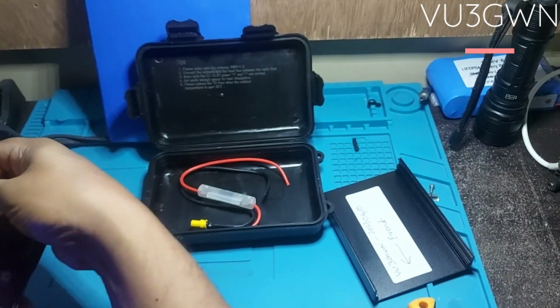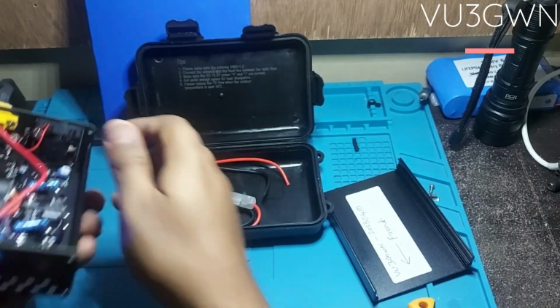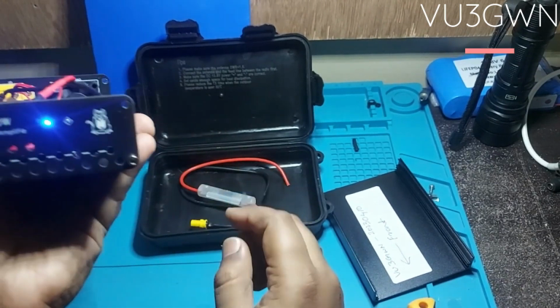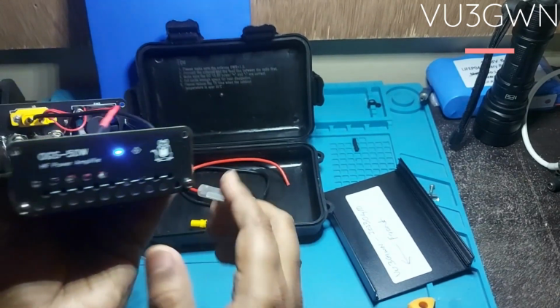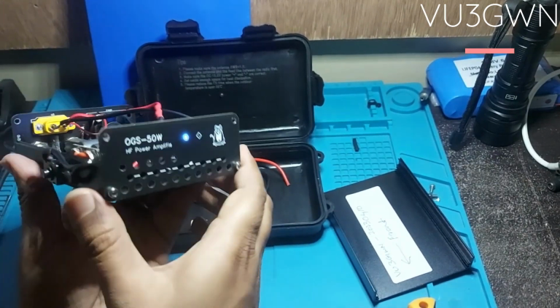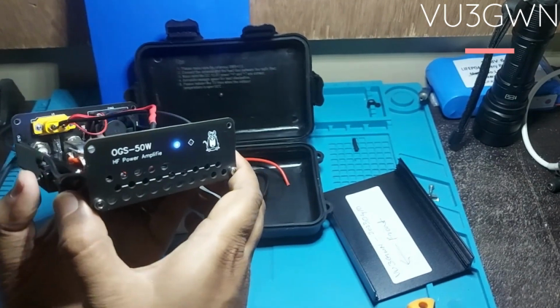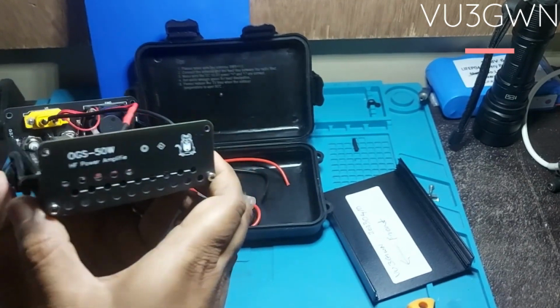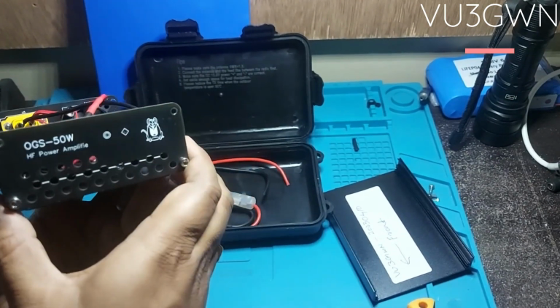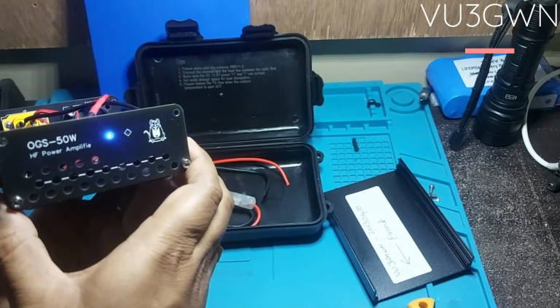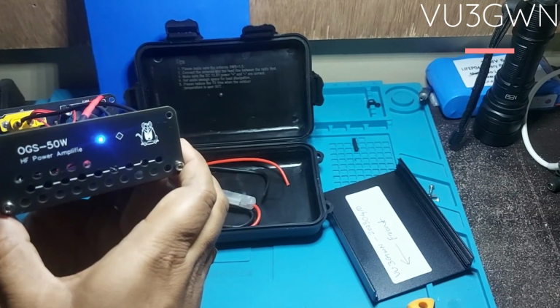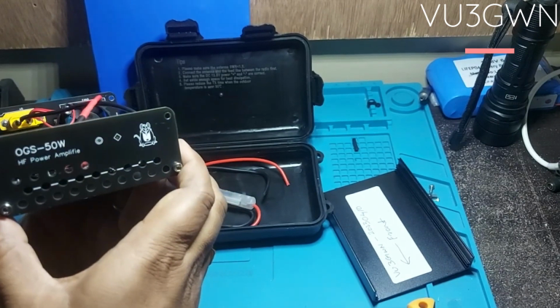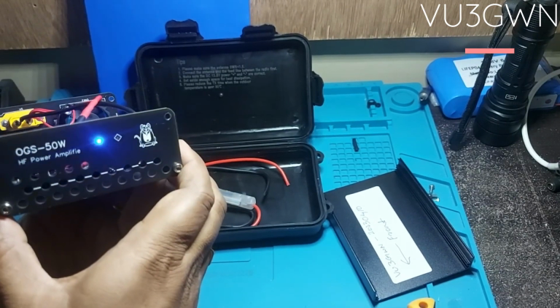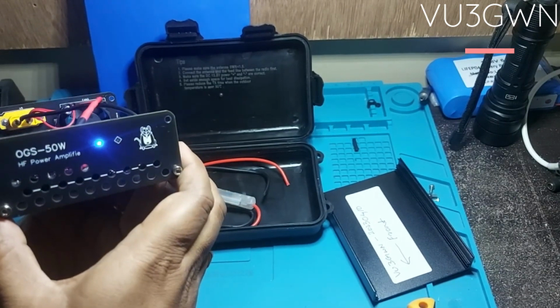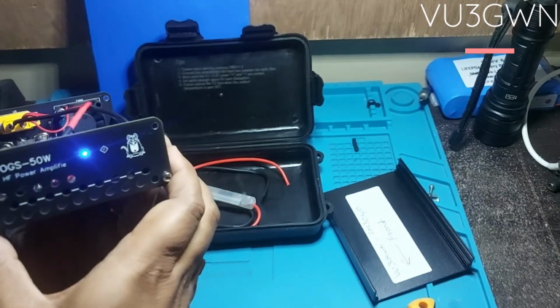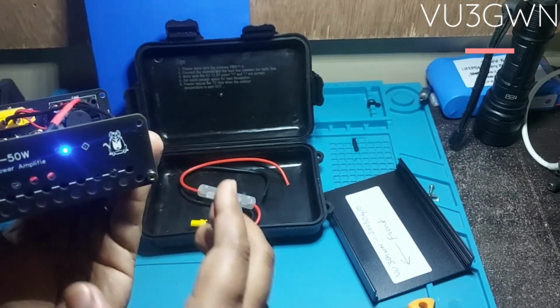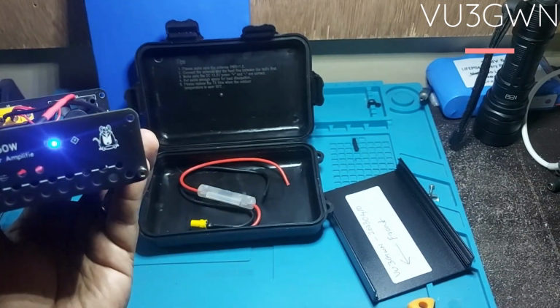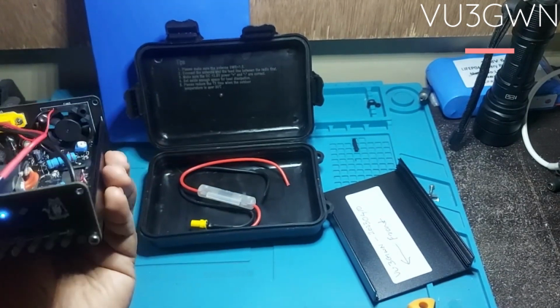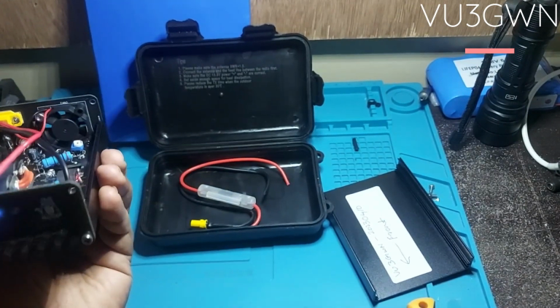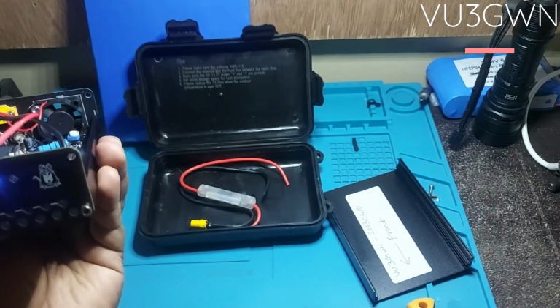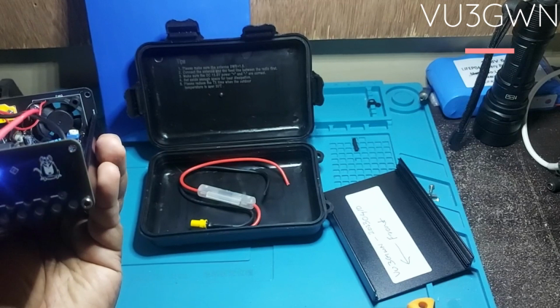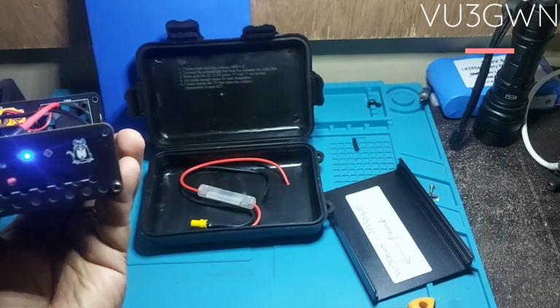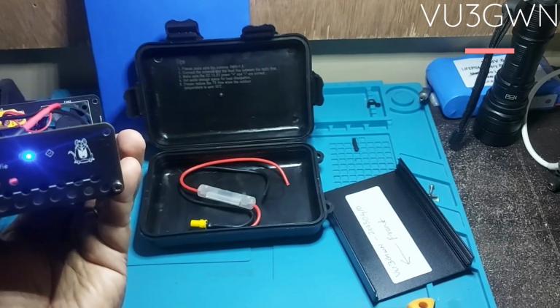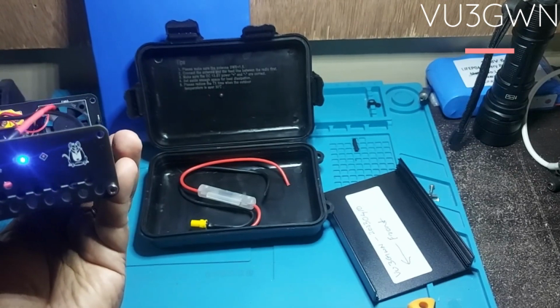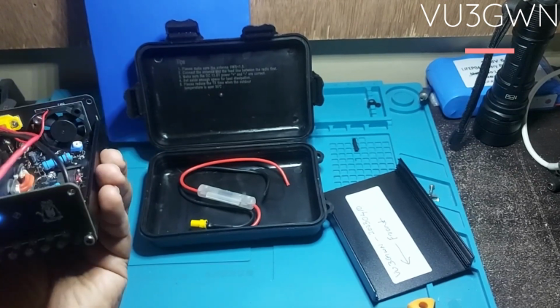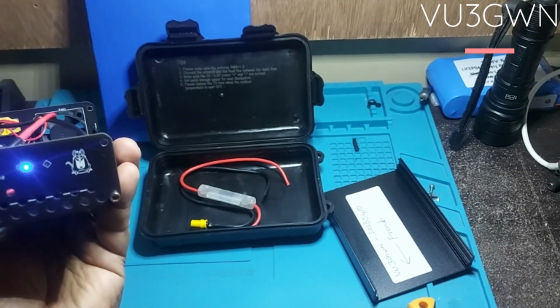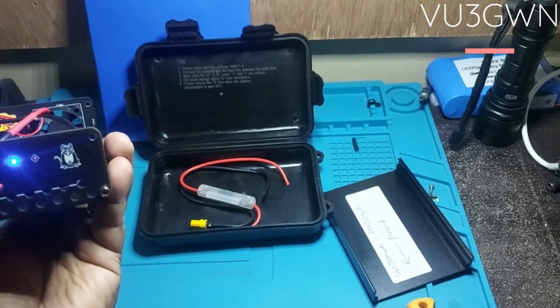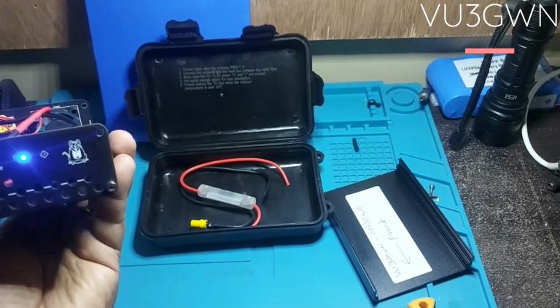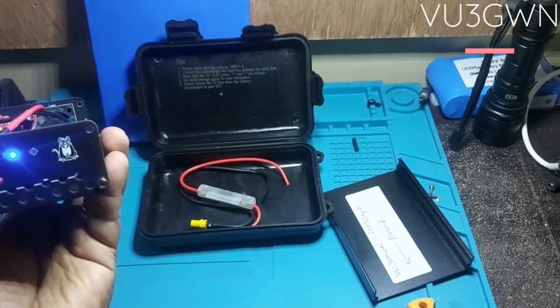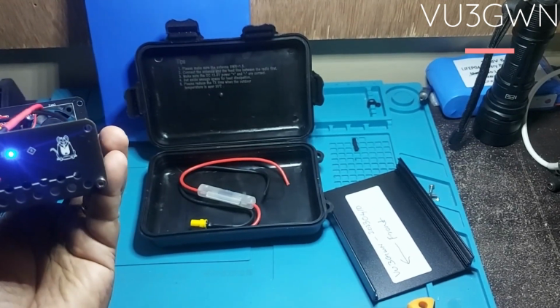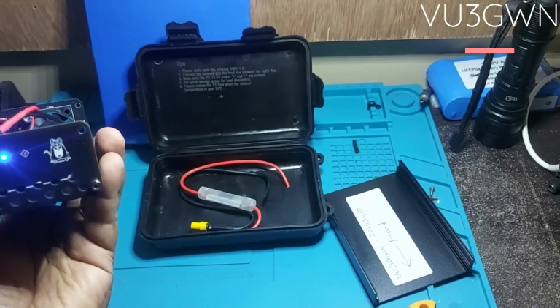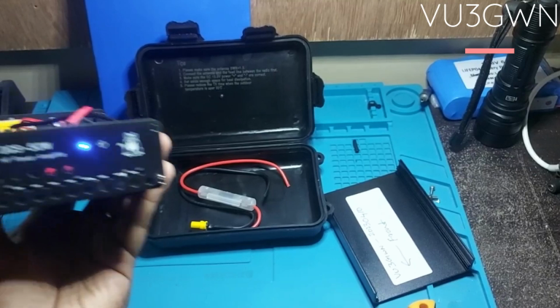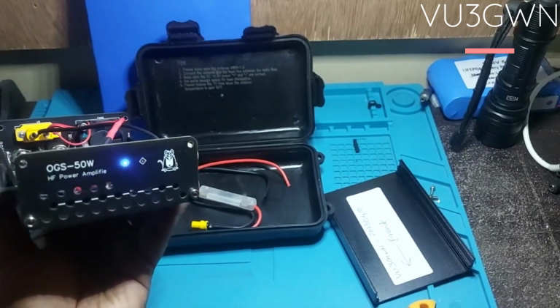As you can see, the LED lights up and the switch lets you turn it on and off. Let's quickly connect this to the in-circuit radio and check how it performs on an SWR meter.